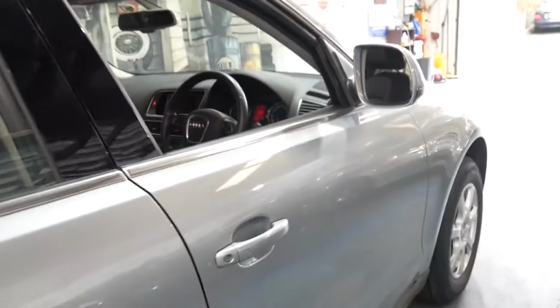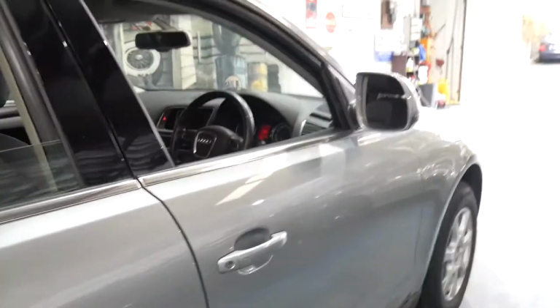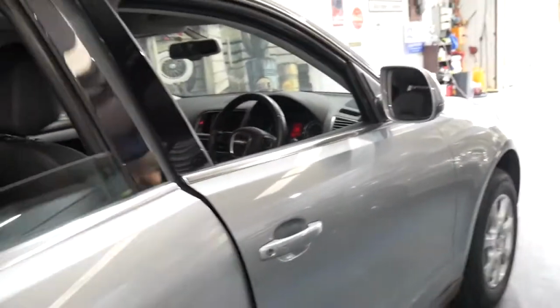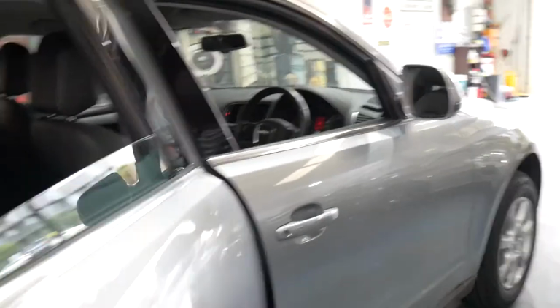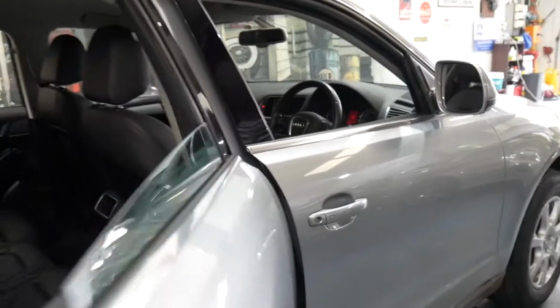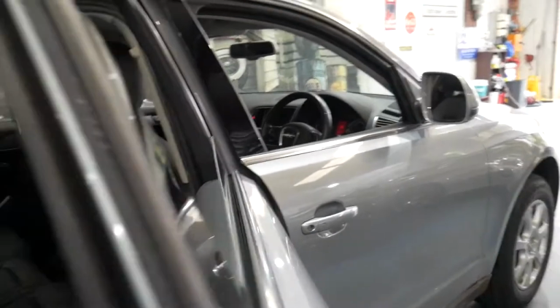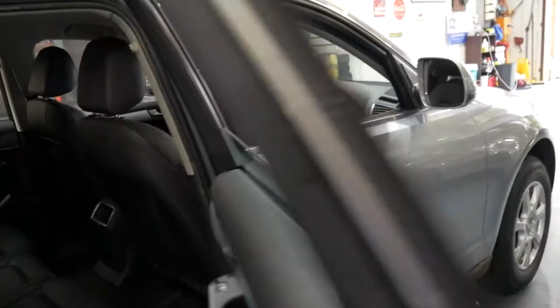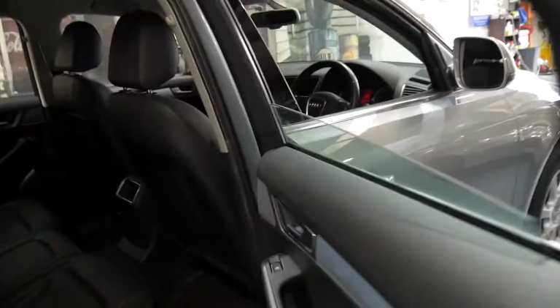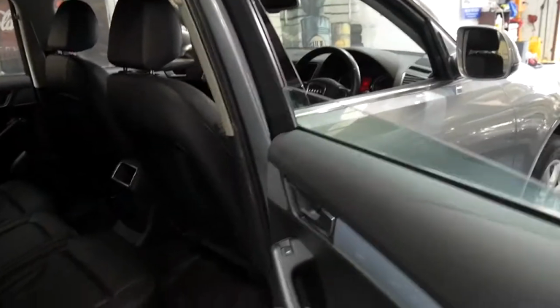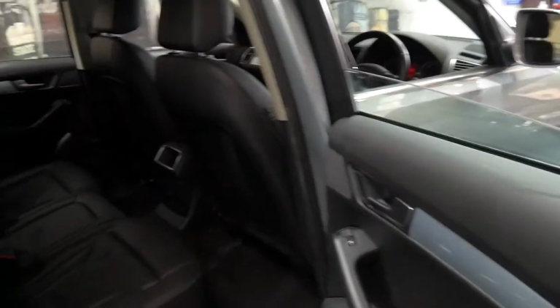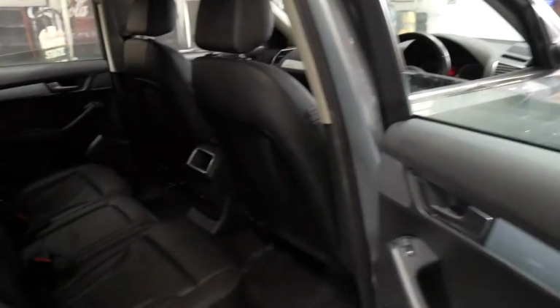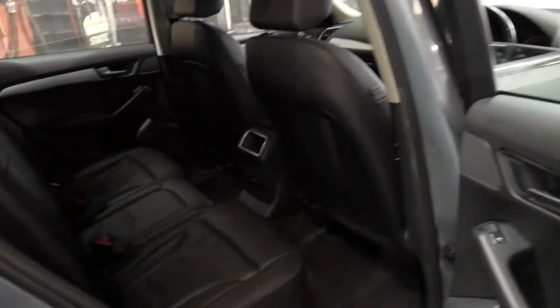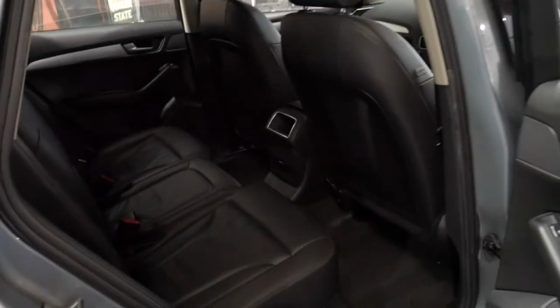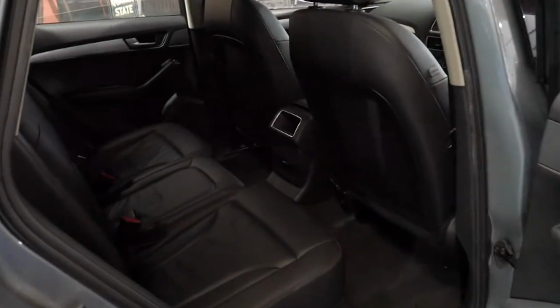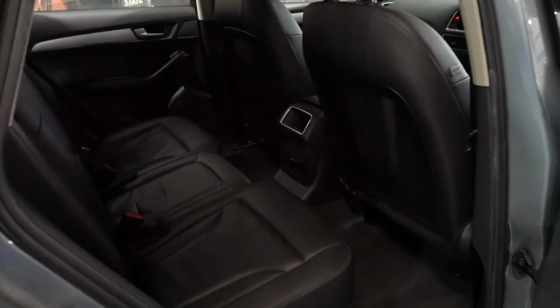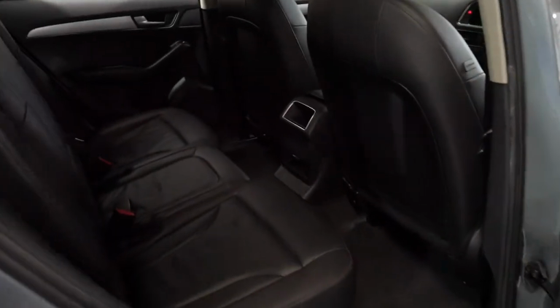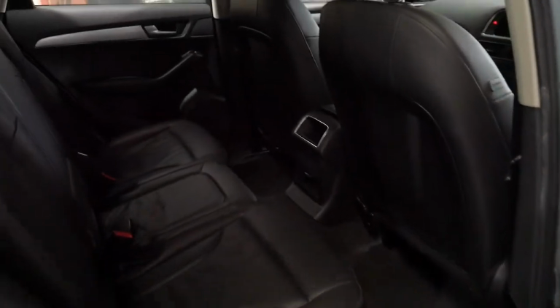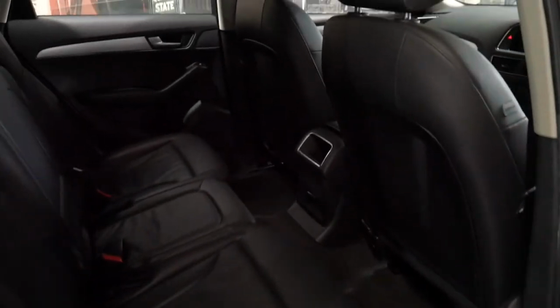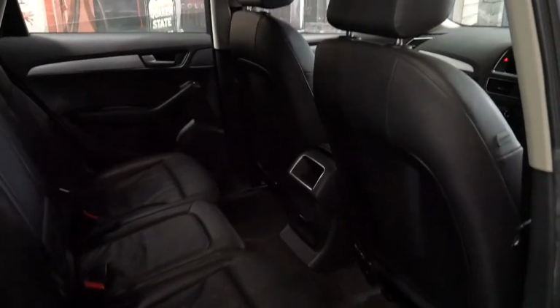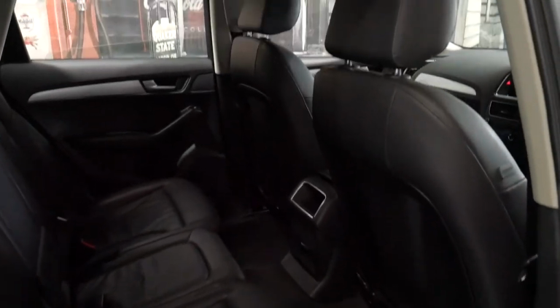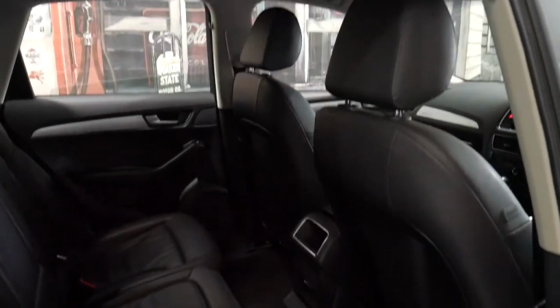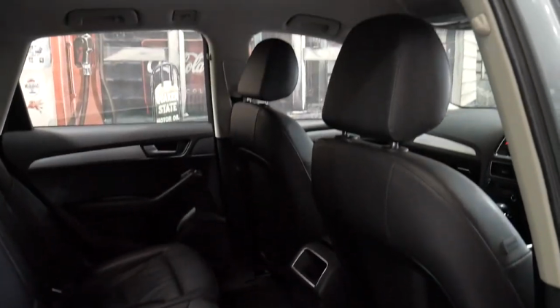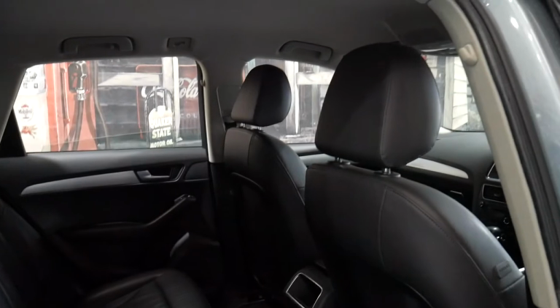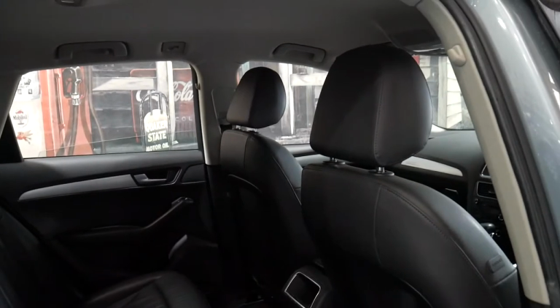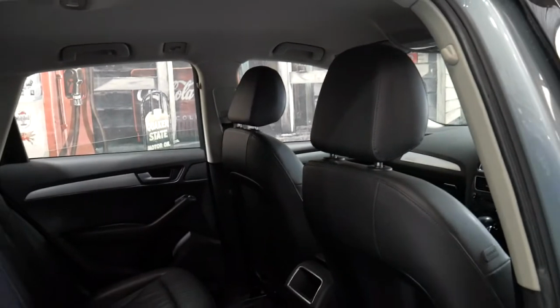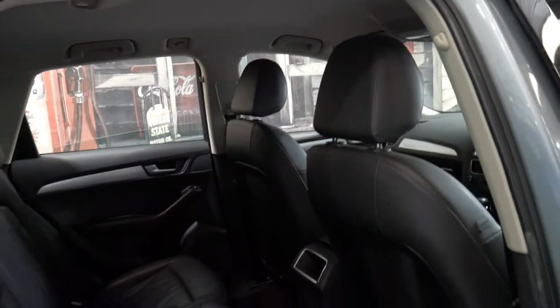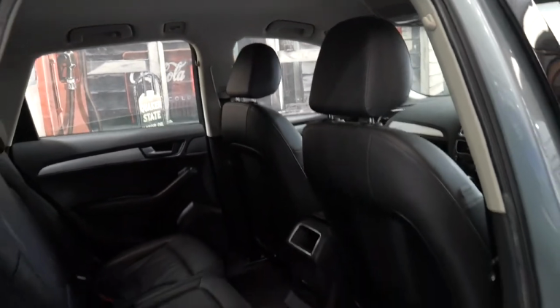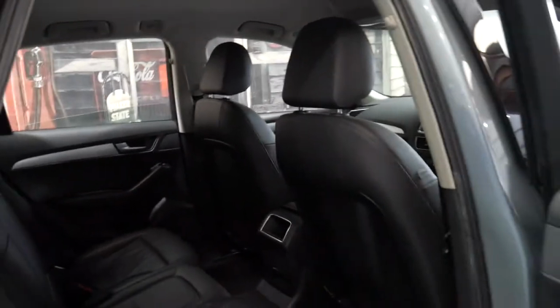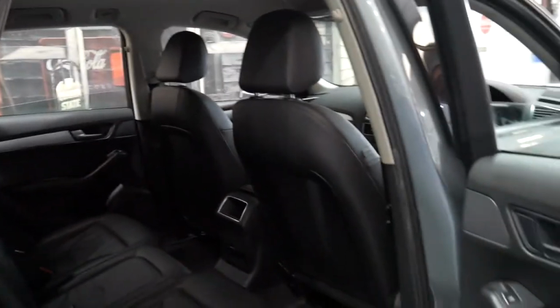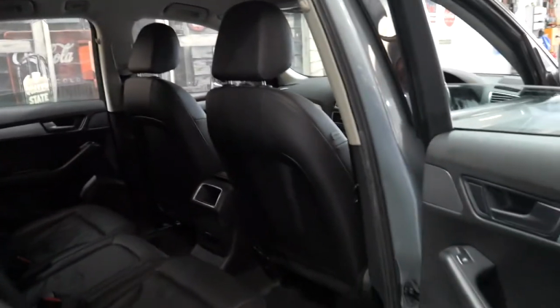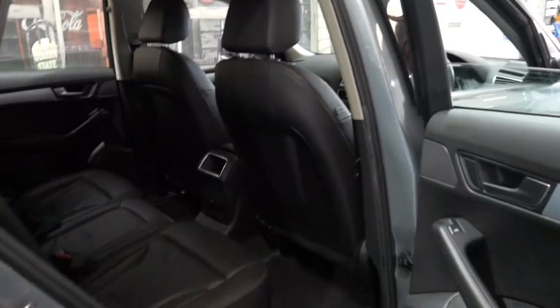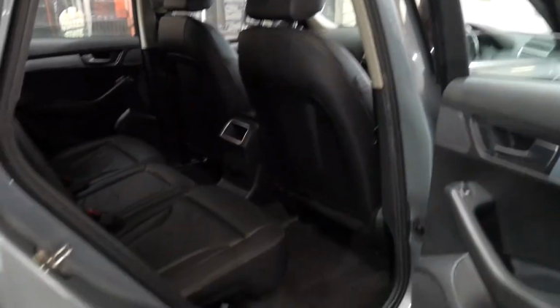It's metallic grey in colour with black leather interior and I think represents great value for money with such low kilometres.